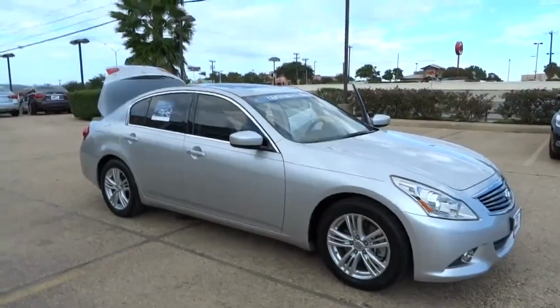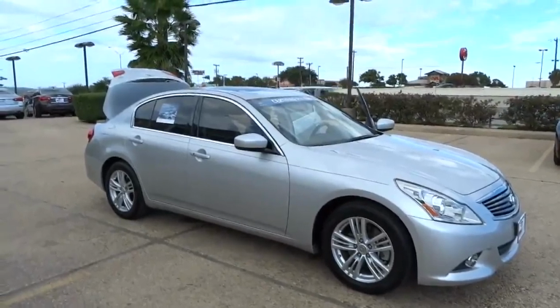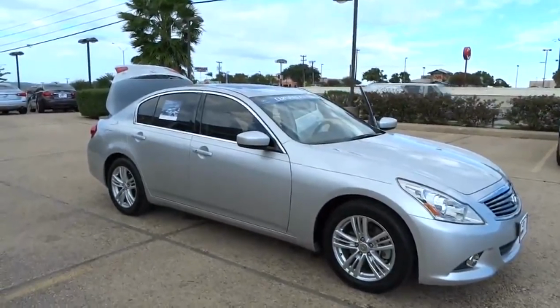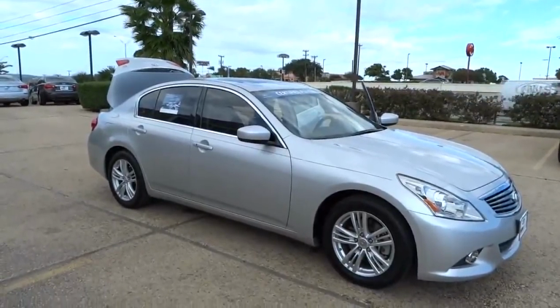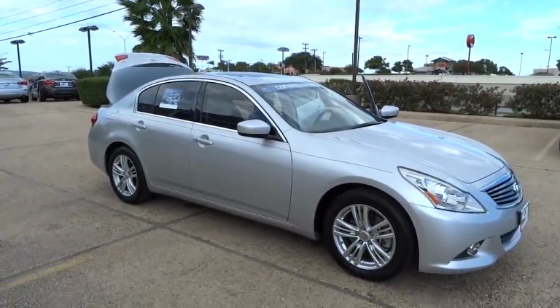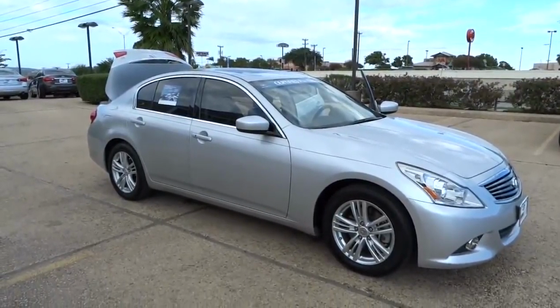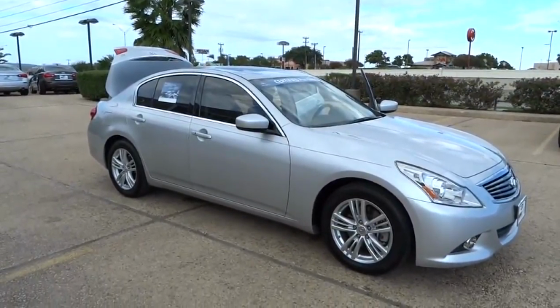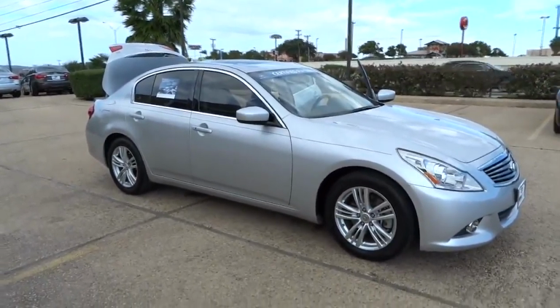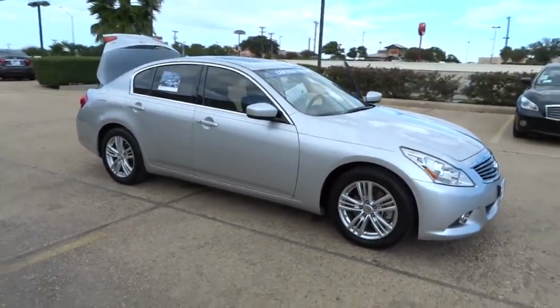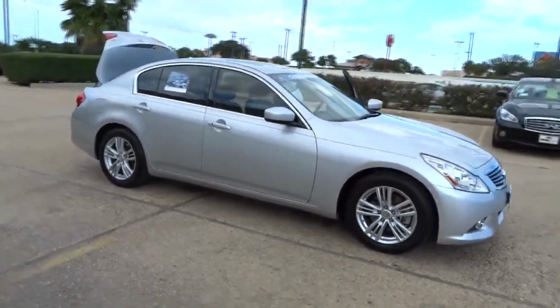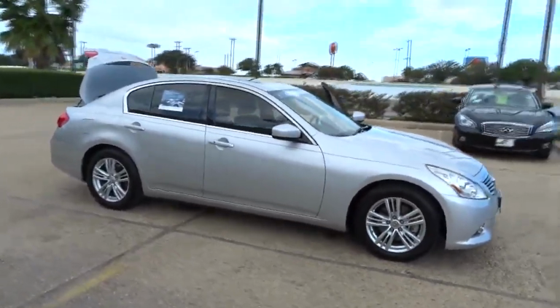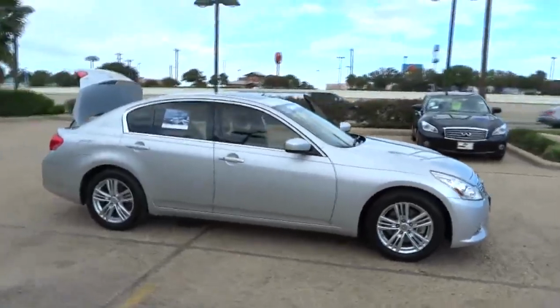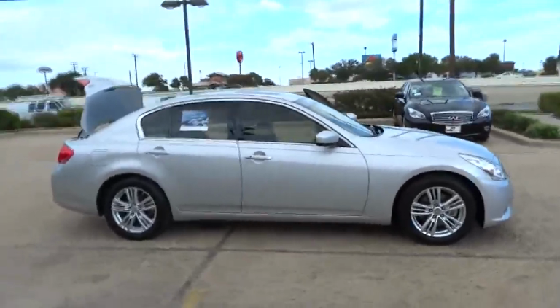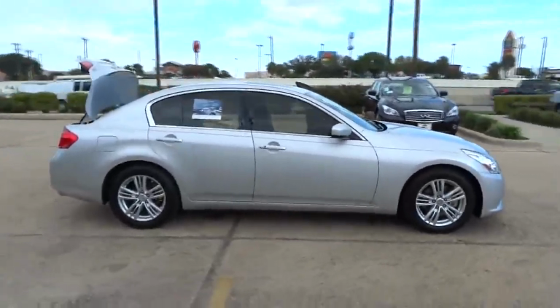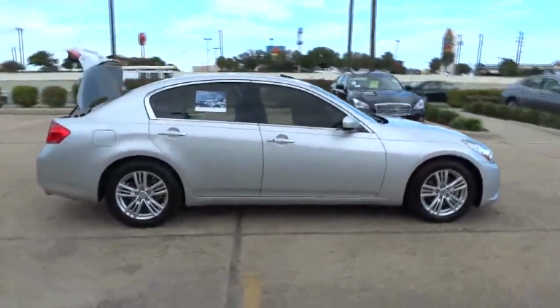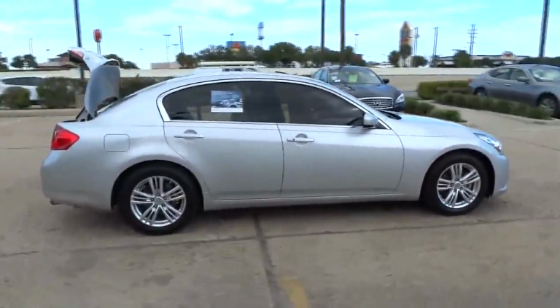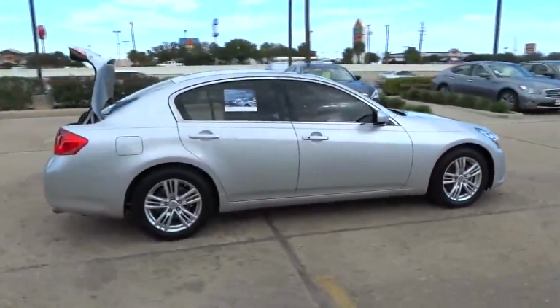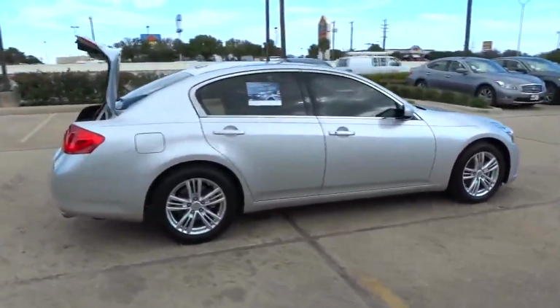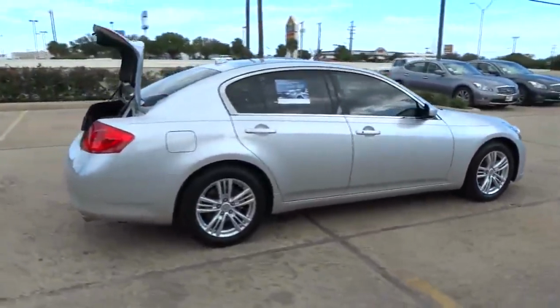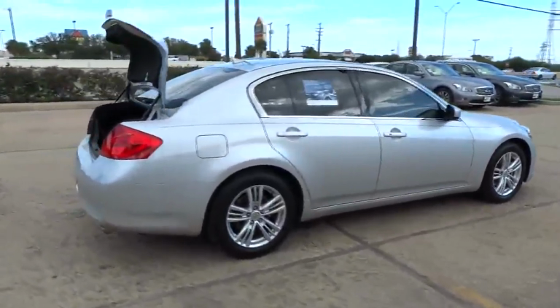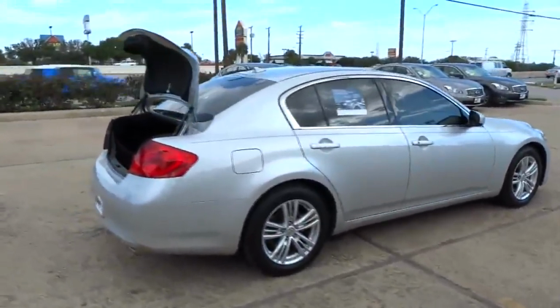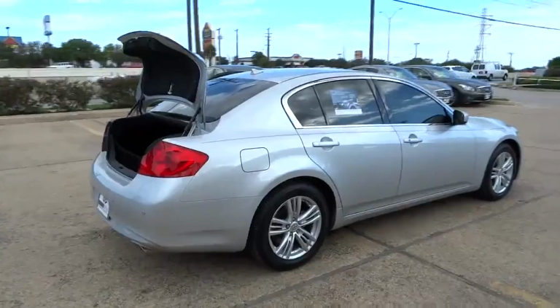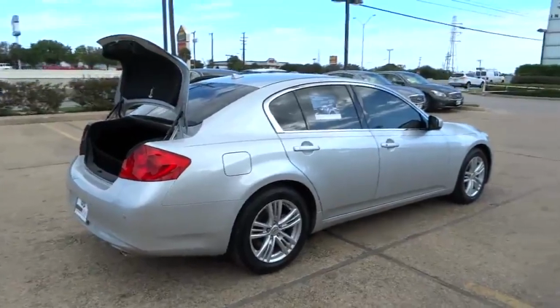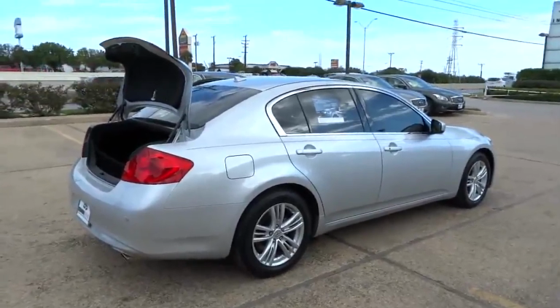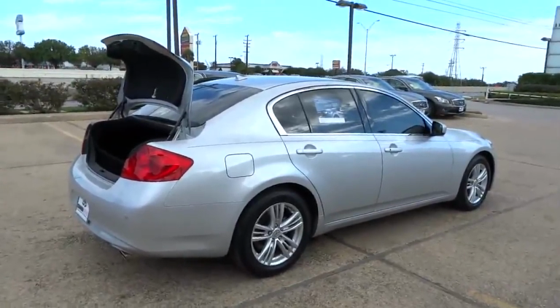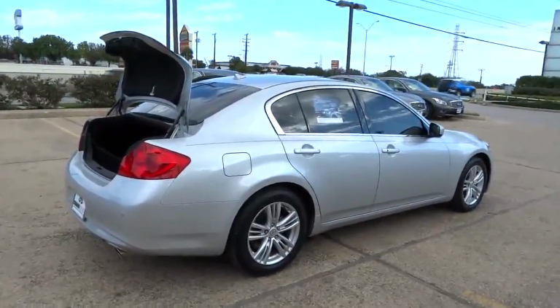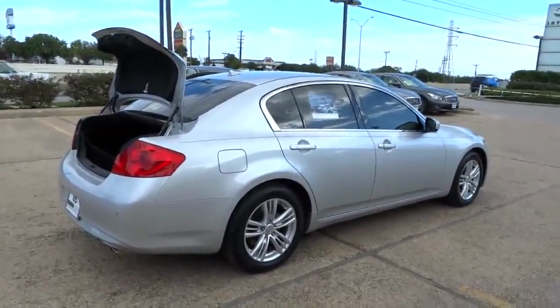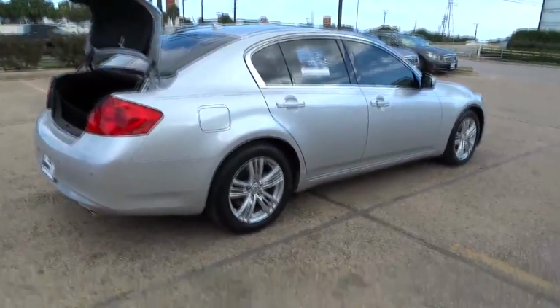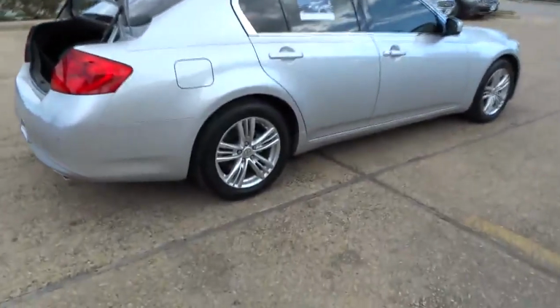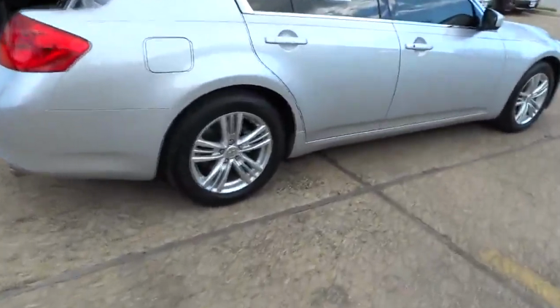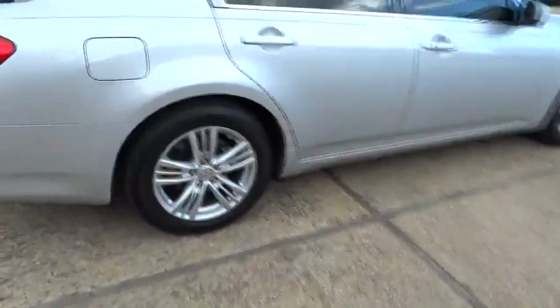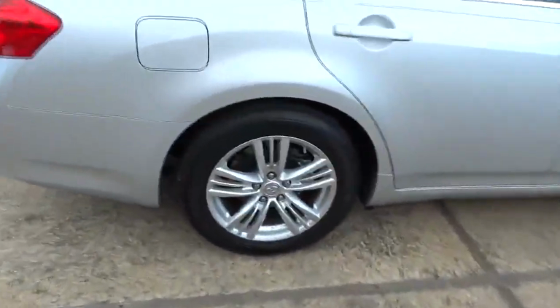2012 Infiniti G37. The G37 — a deeper level of performance, a new level of exhilaration. The car is blistering quick, yet returns 21 miles per gallon overall, and is priced below $30,000.